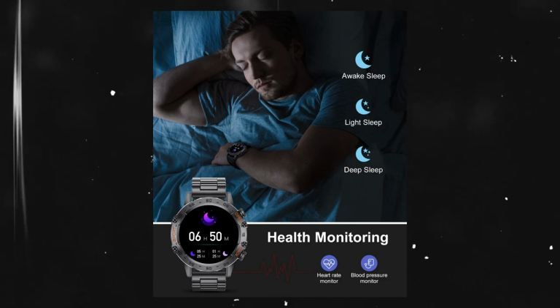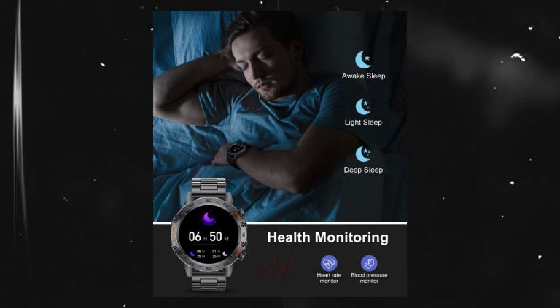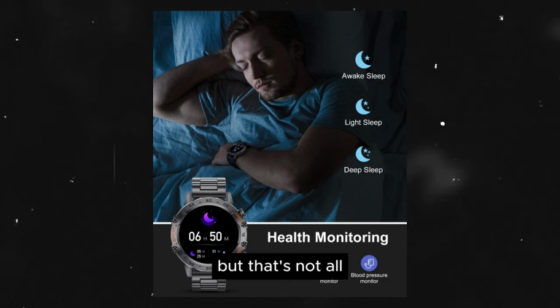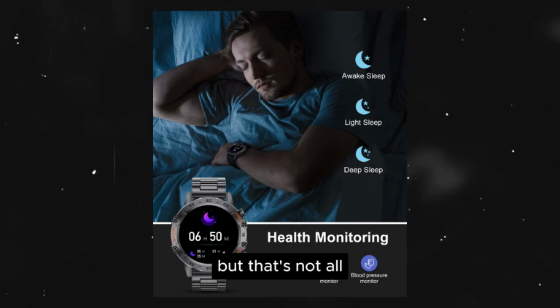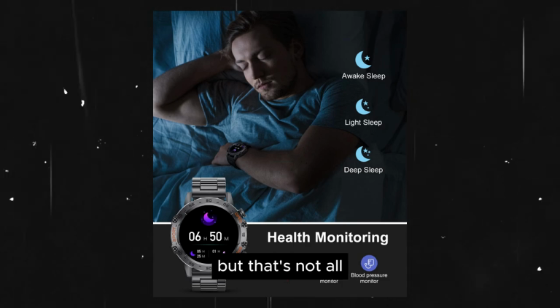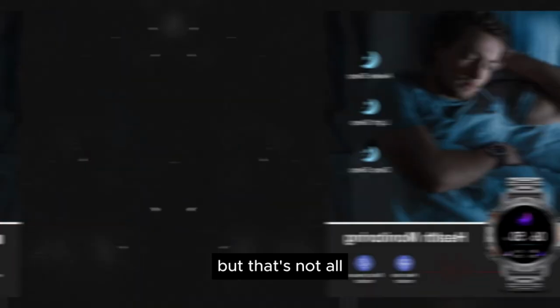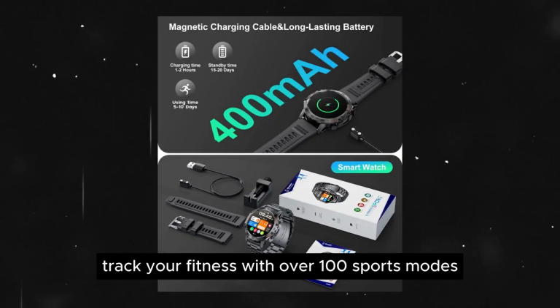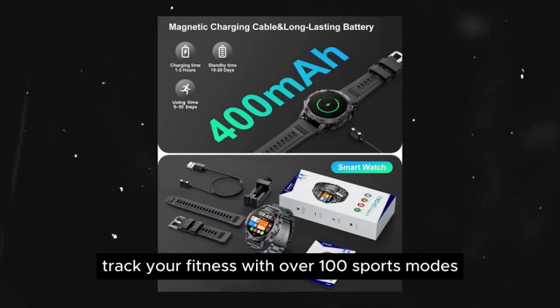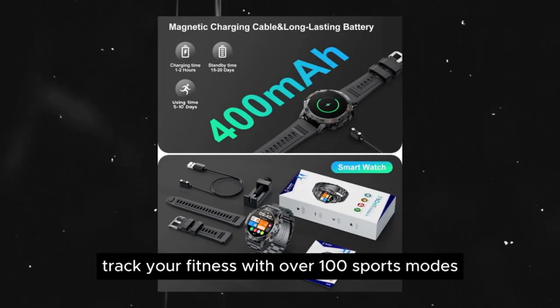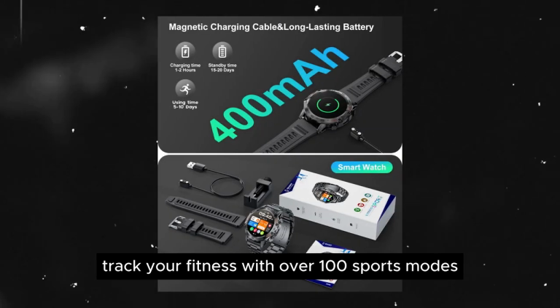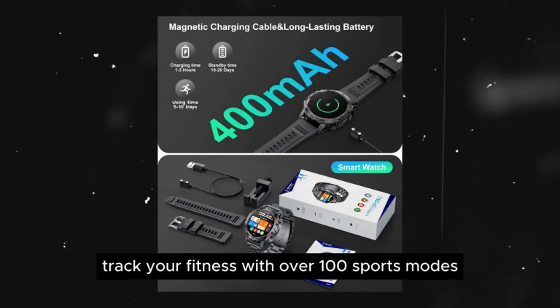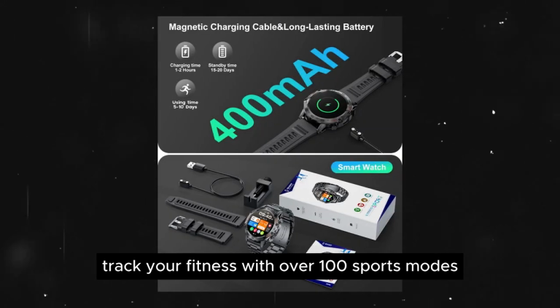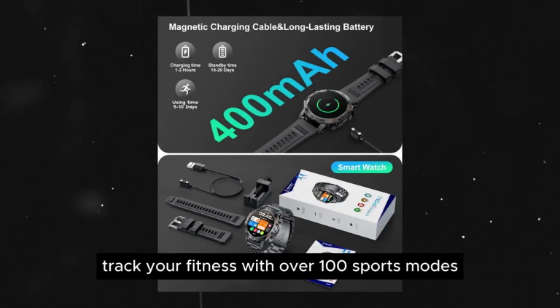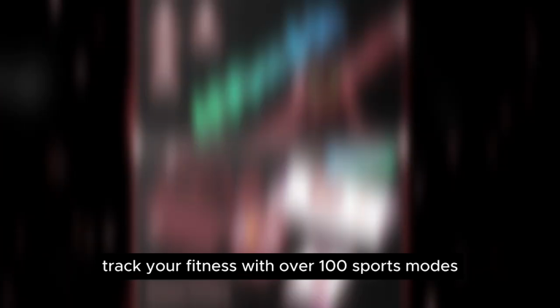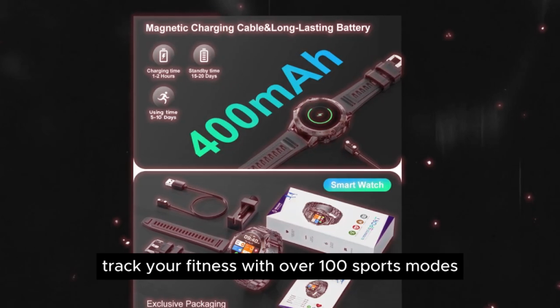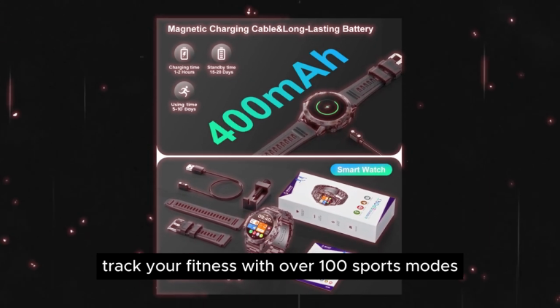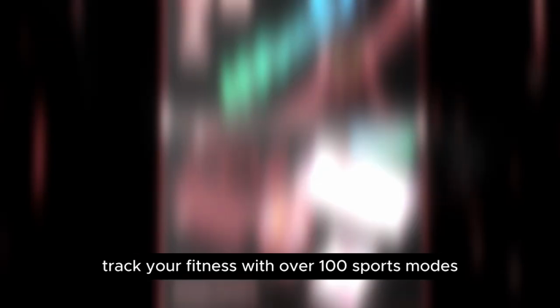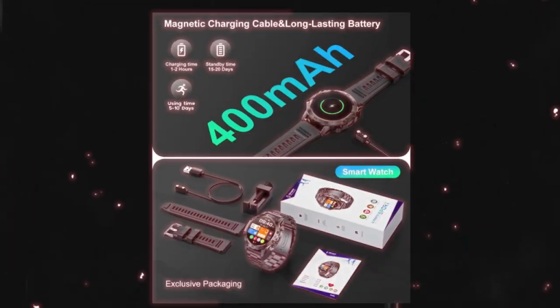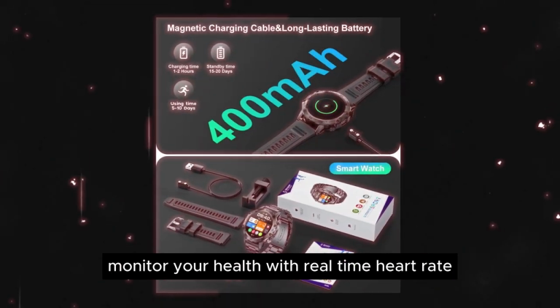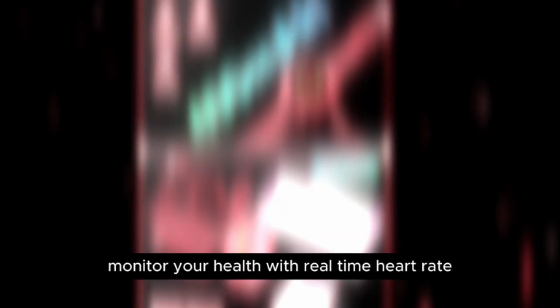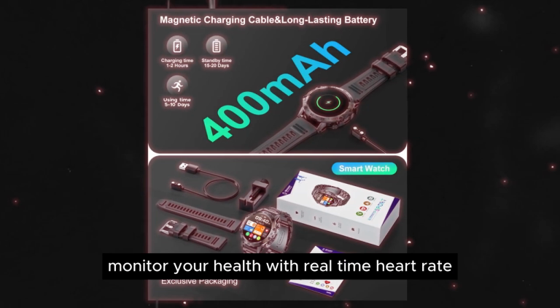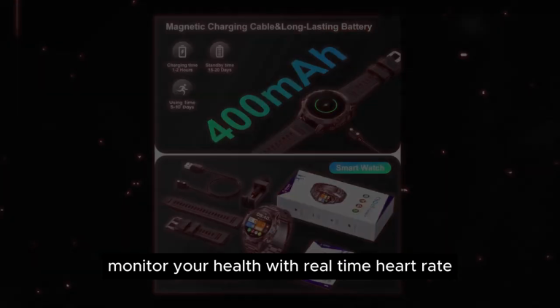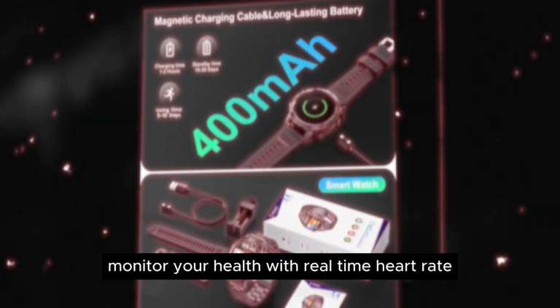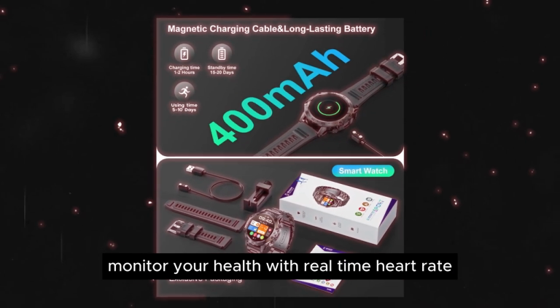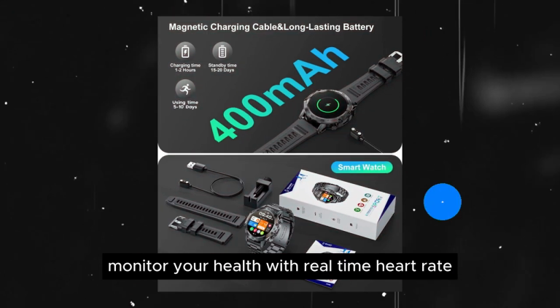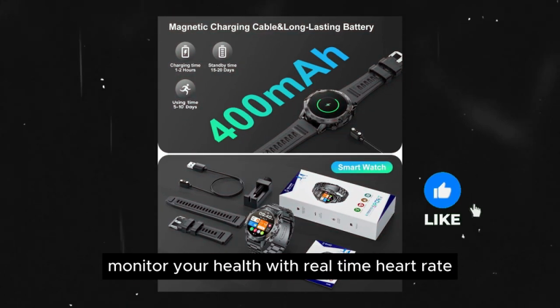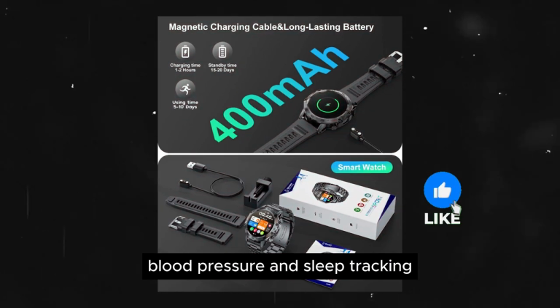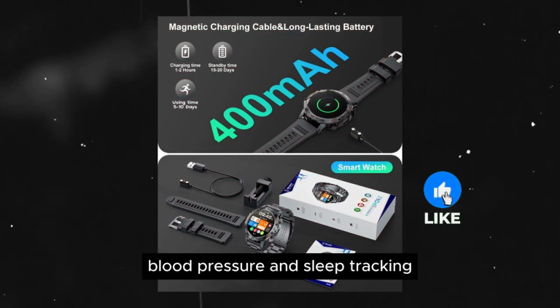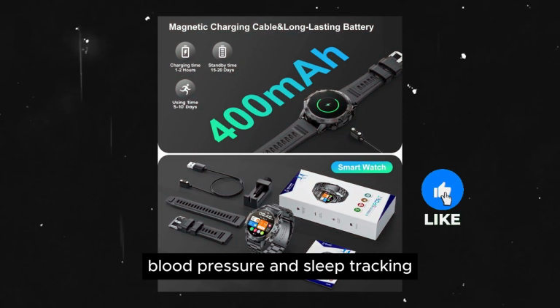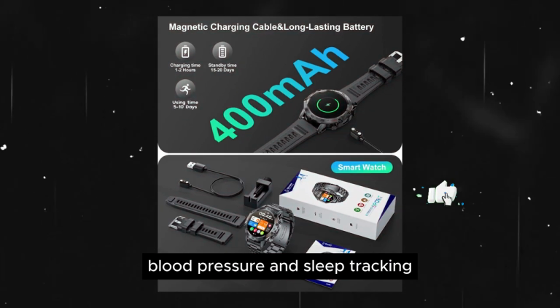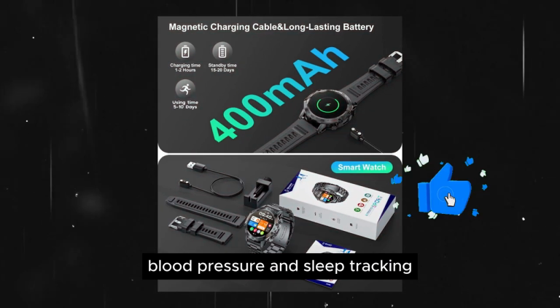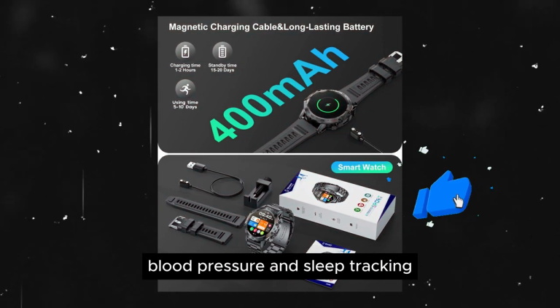Track your fitness with over 100 sports modes, and monitor your health with real-time heart rate, blood pressure, and sleep tracking.